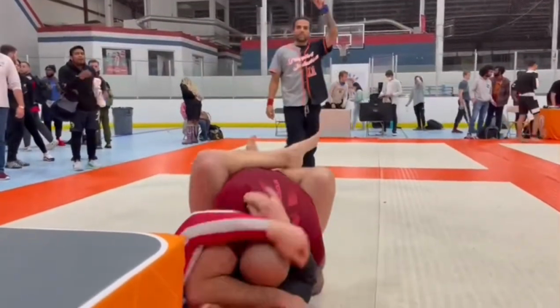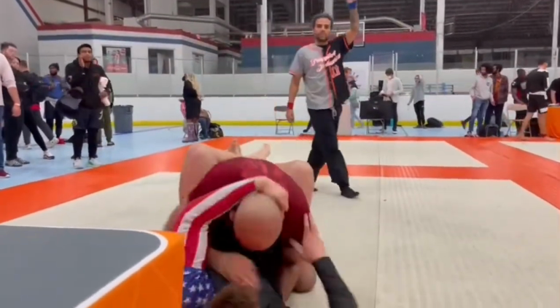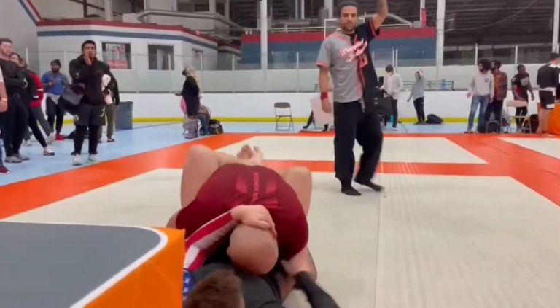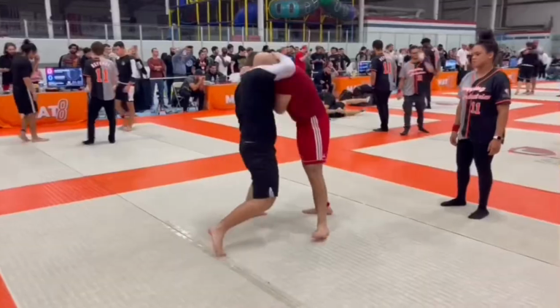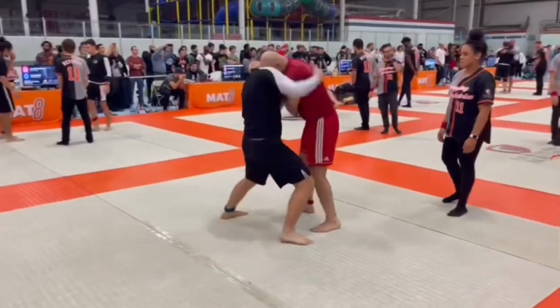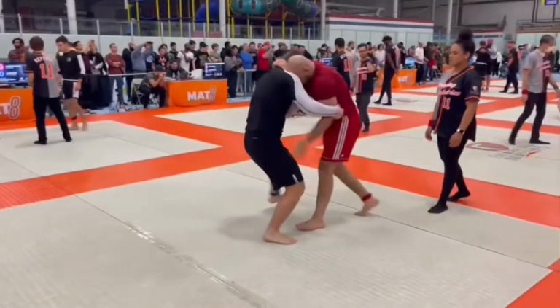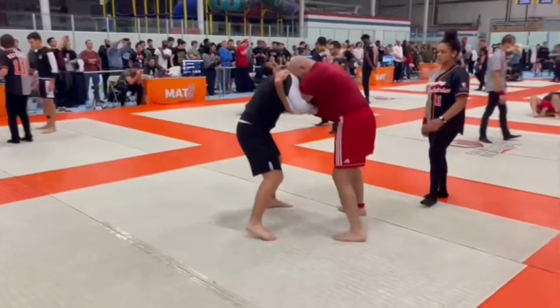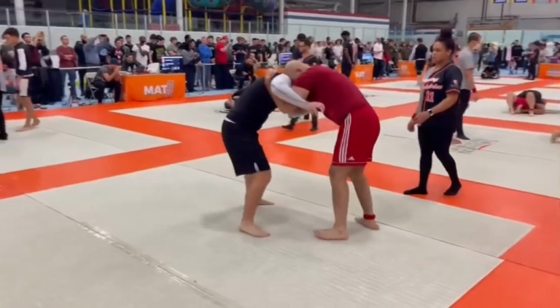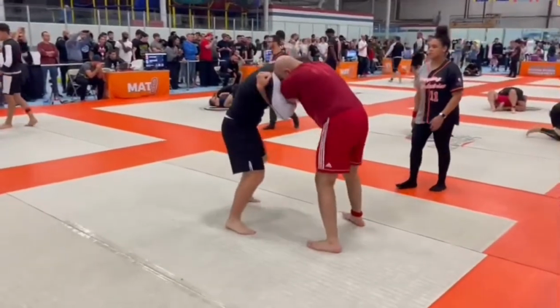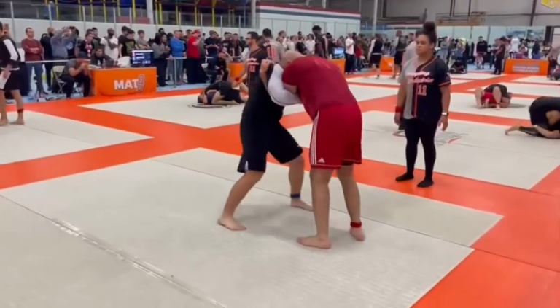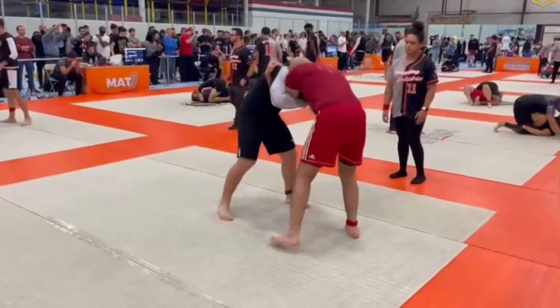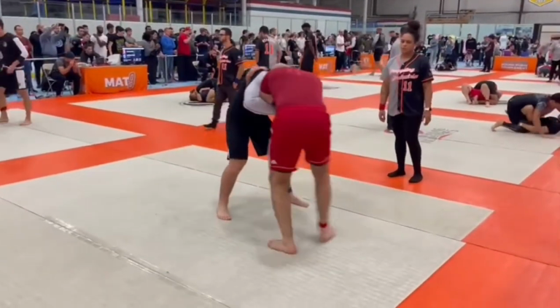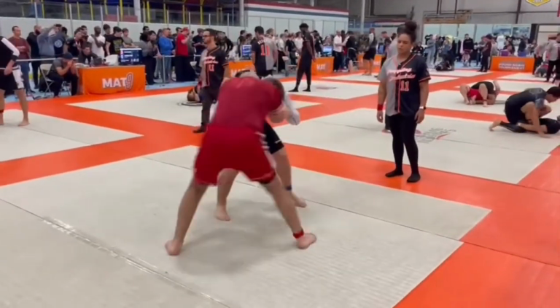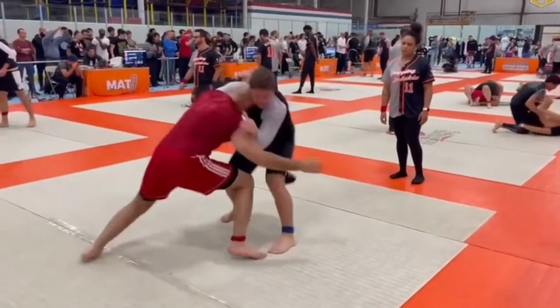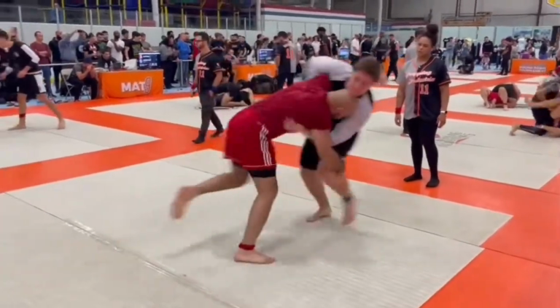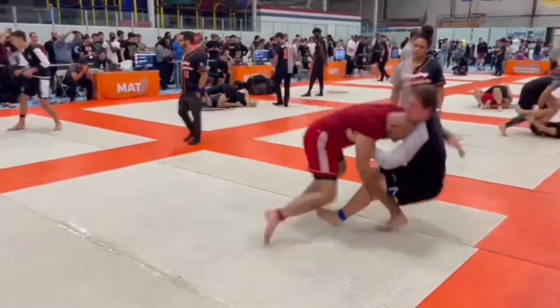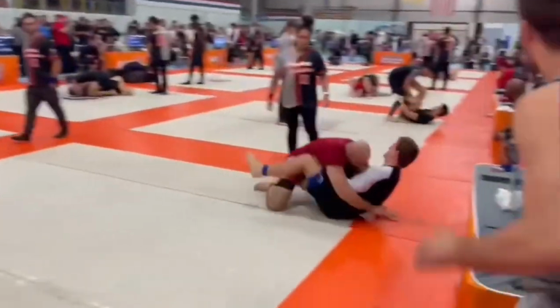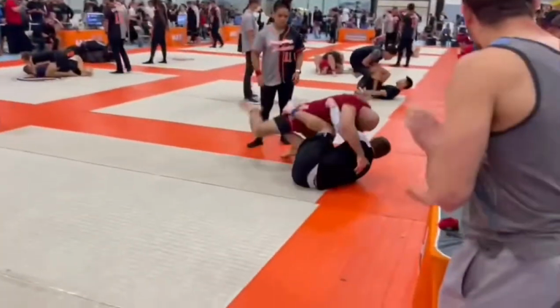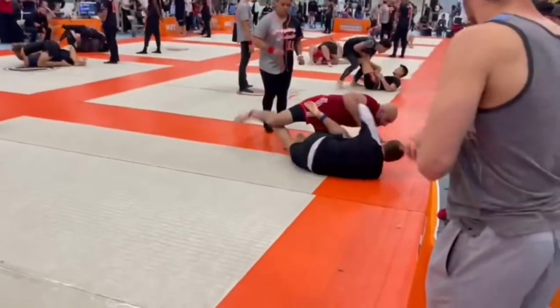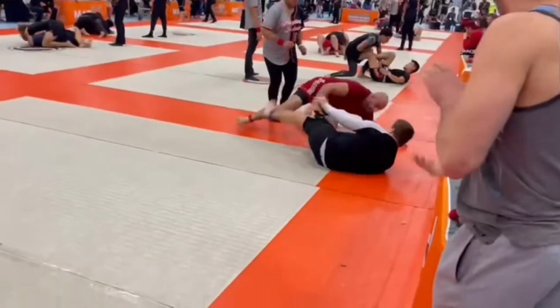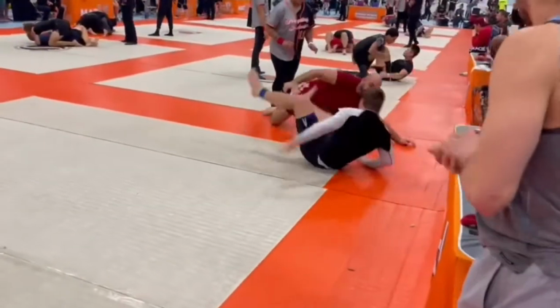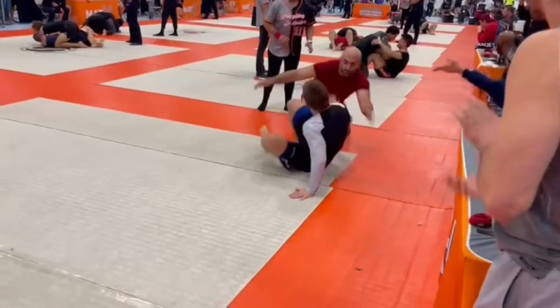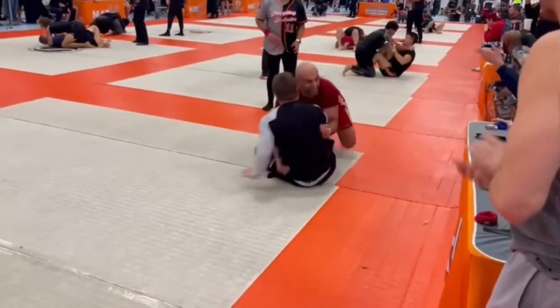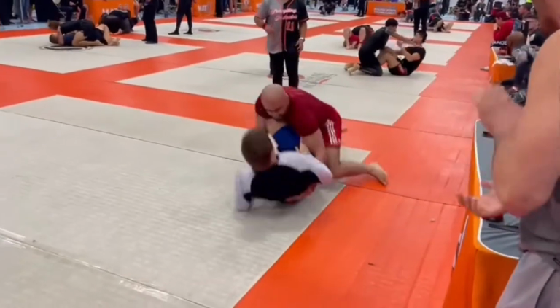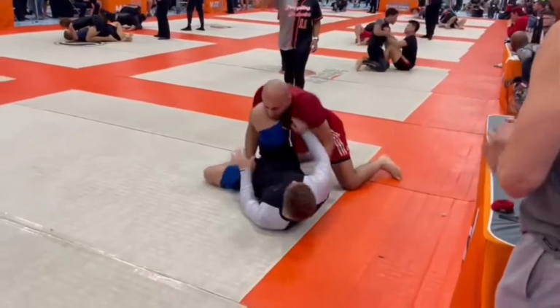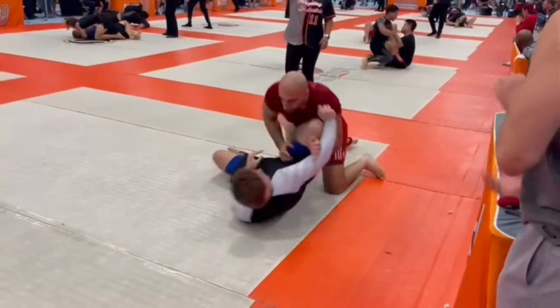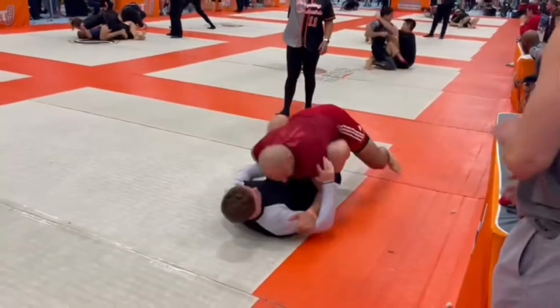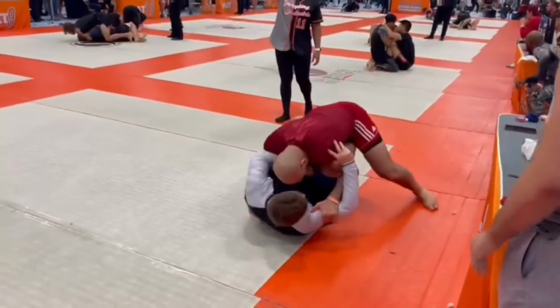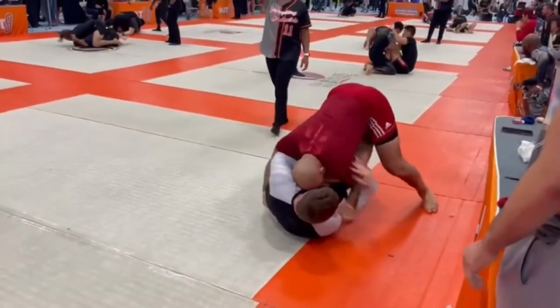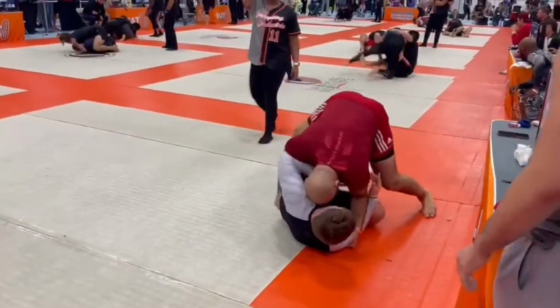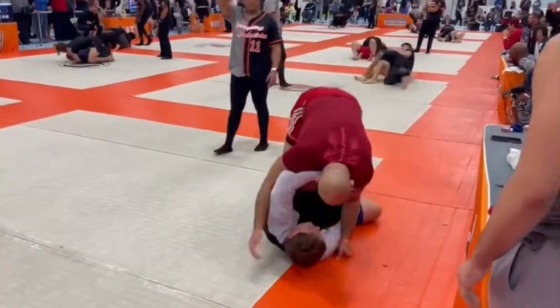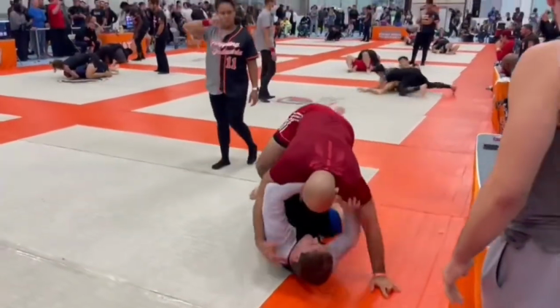Next one is a classic knee pick from the underhook, waiting for the pushback, and here it is — two points. Last one, we're going to see another inside trip with the knee pick.